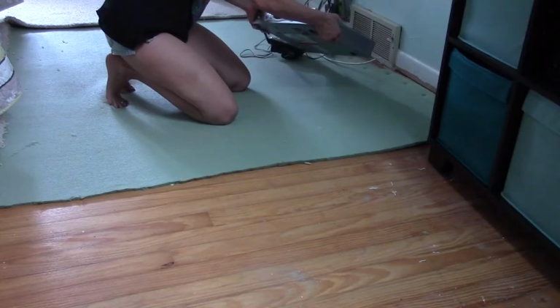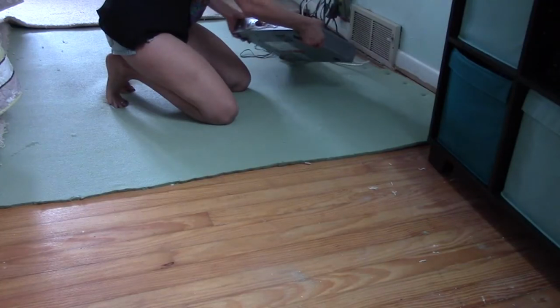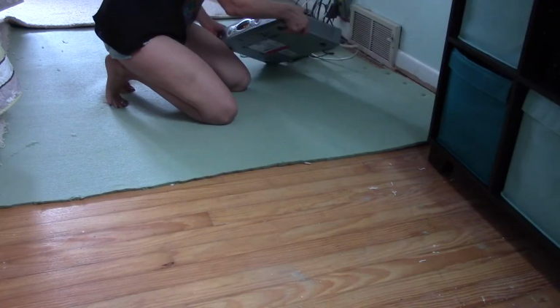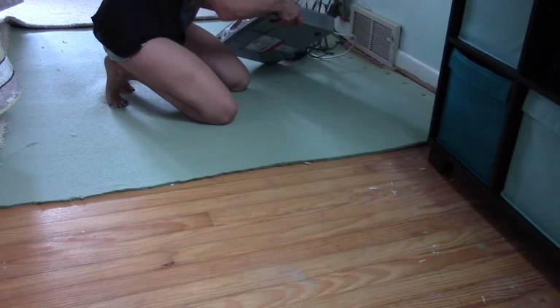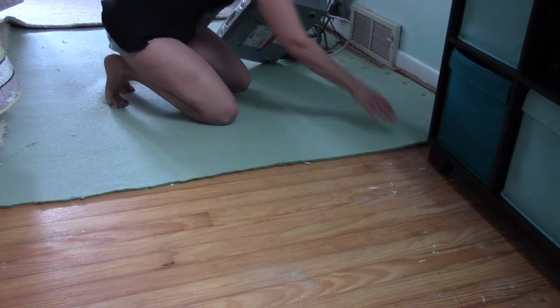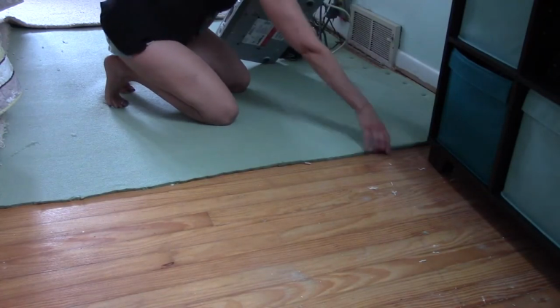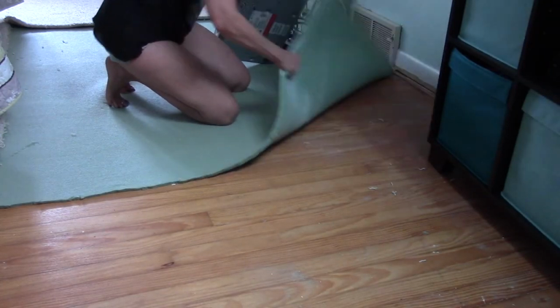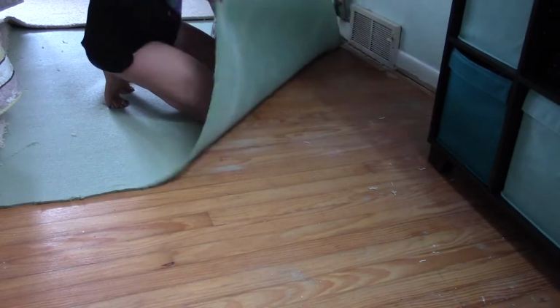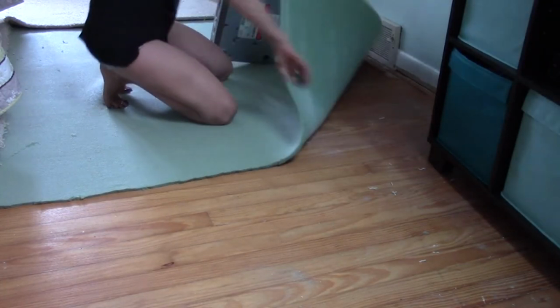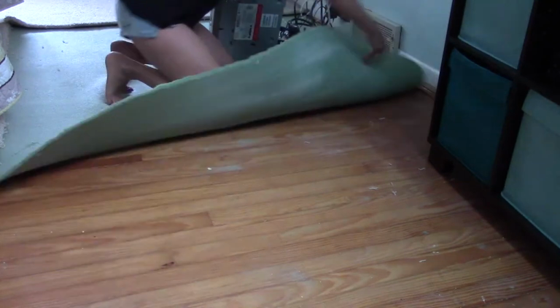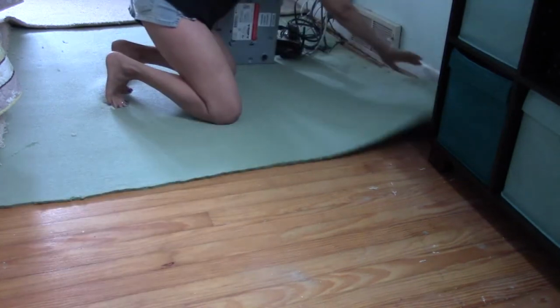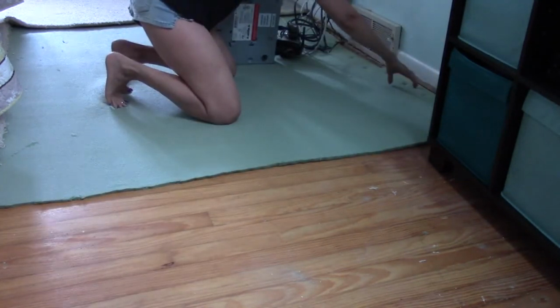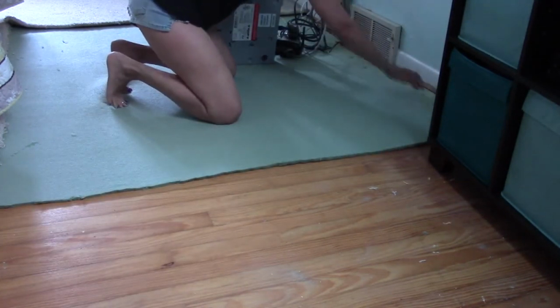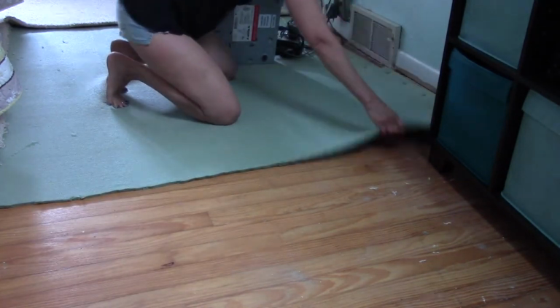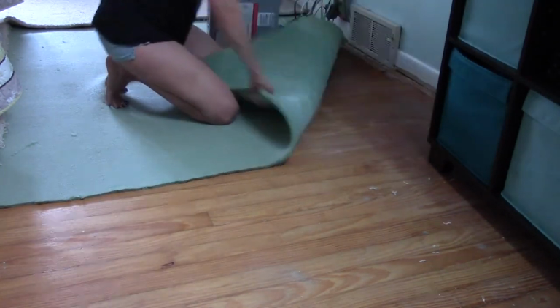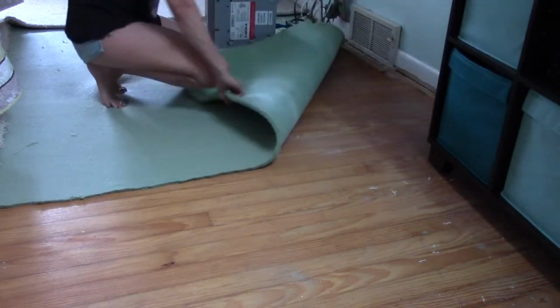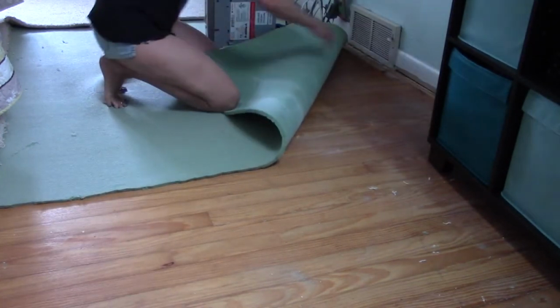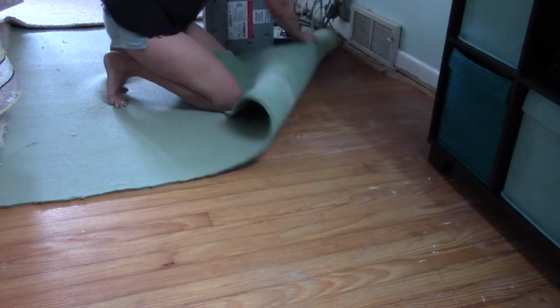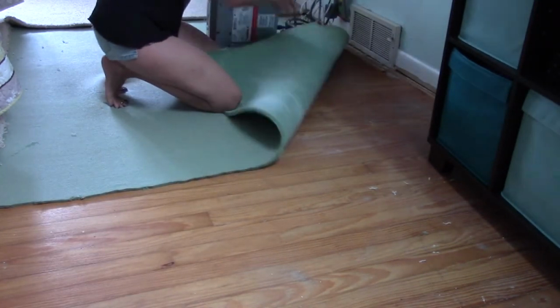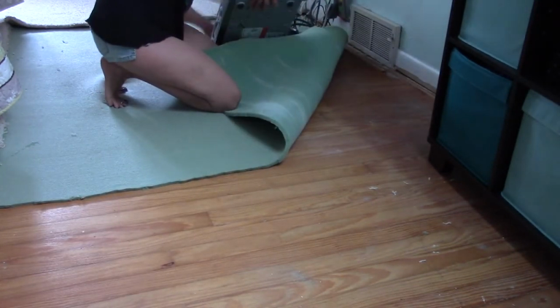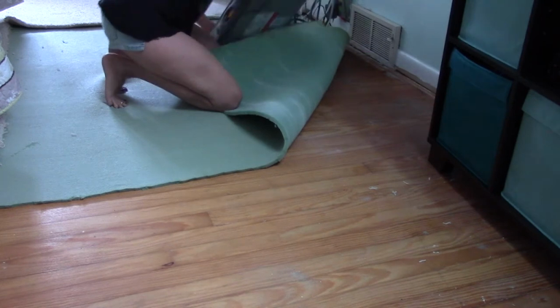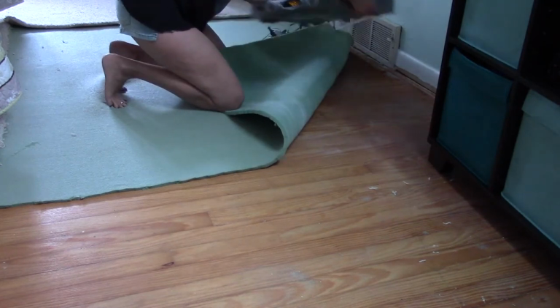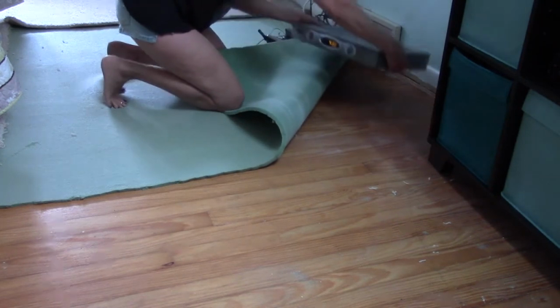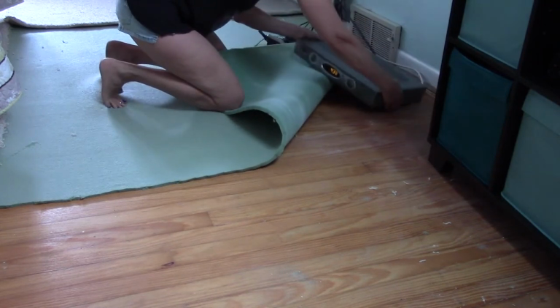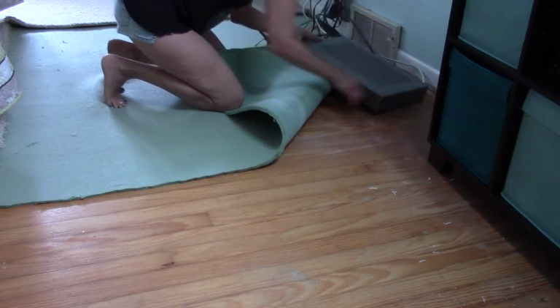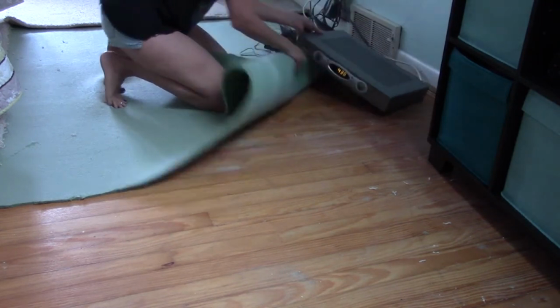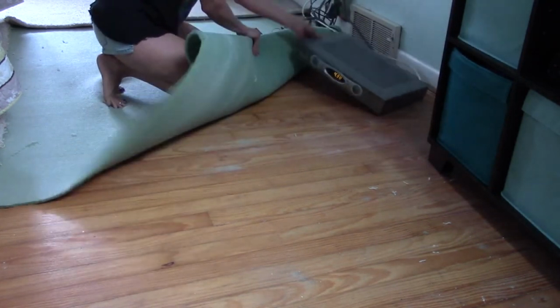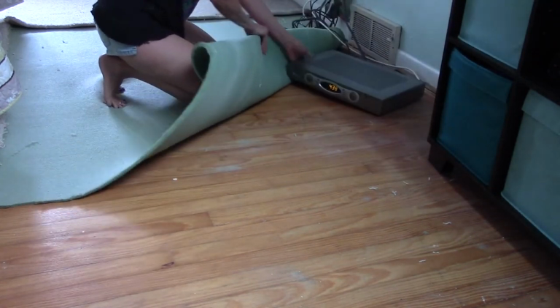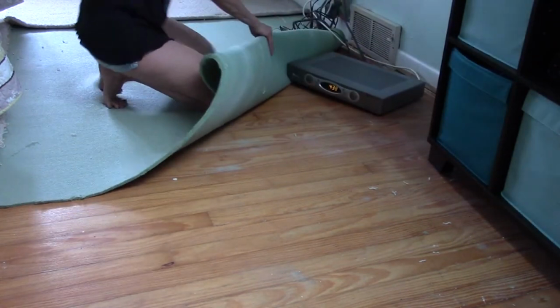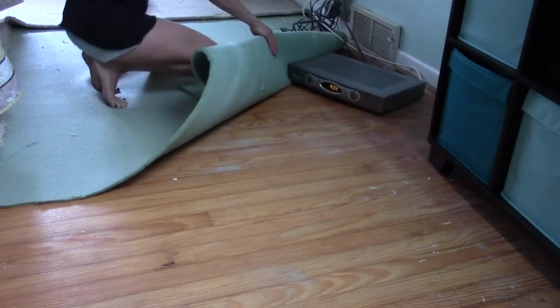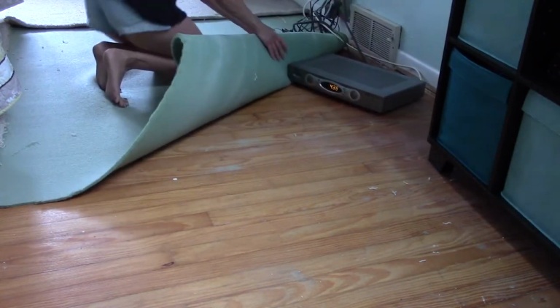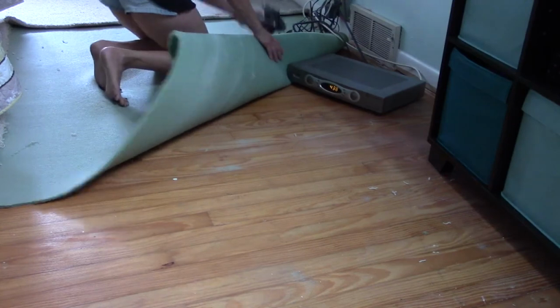Working with my Verizon box here makes things a little more challenging. I don't want to disconnect it because I'd have to reconnect it again. So there's the box and the phone.